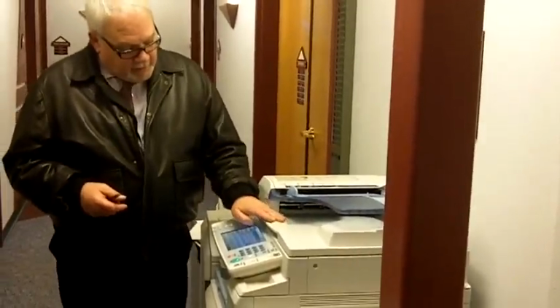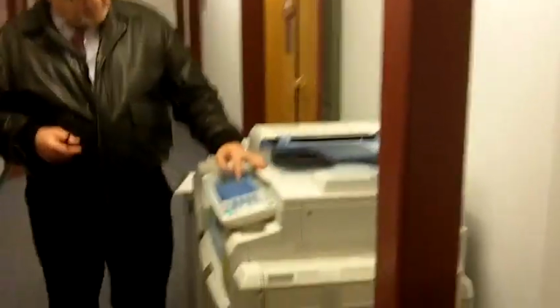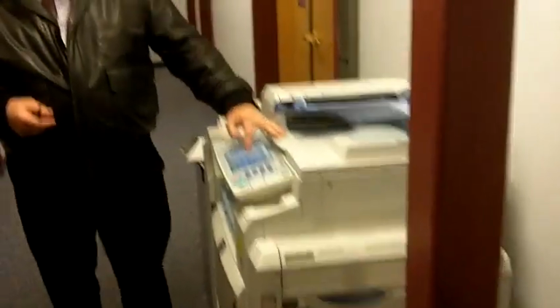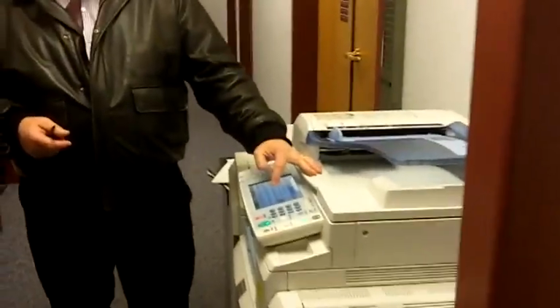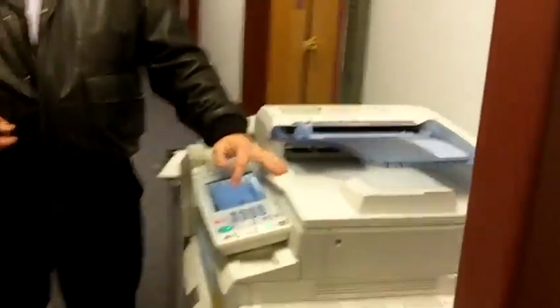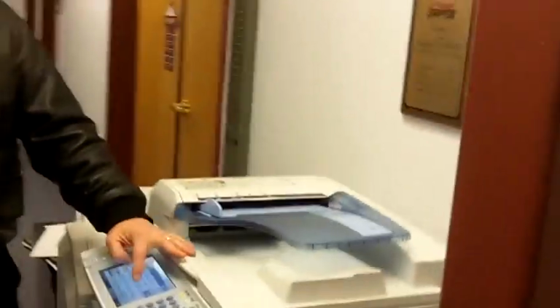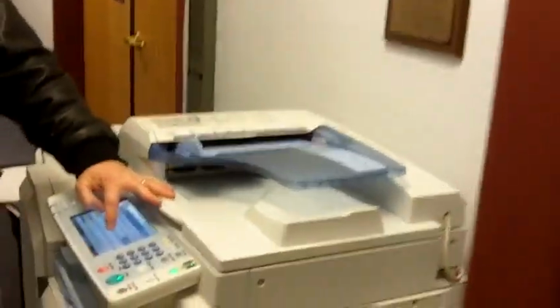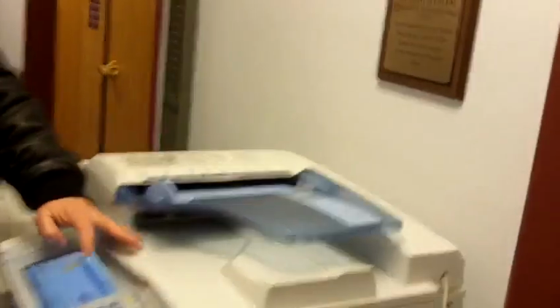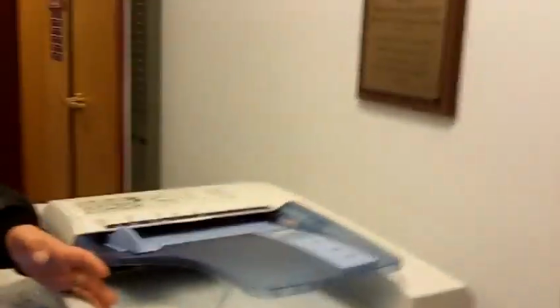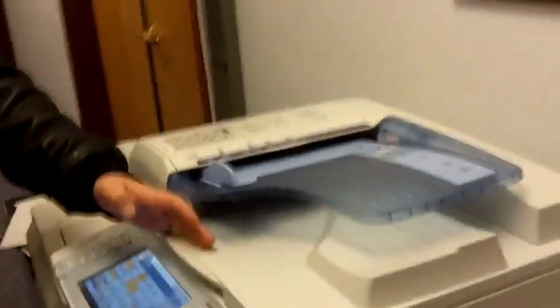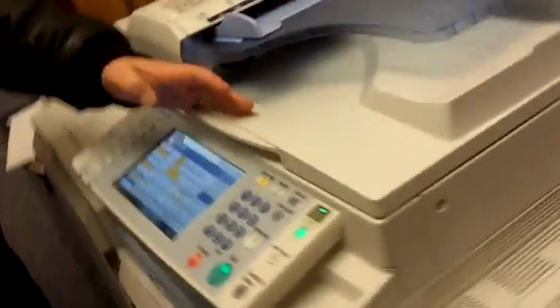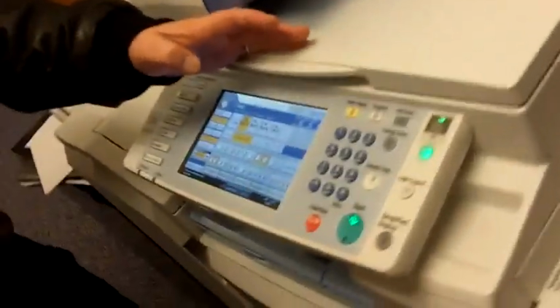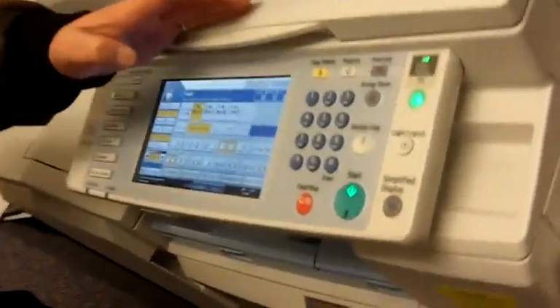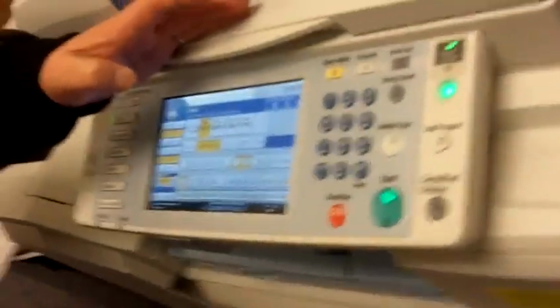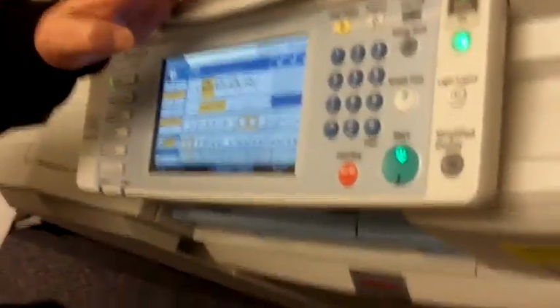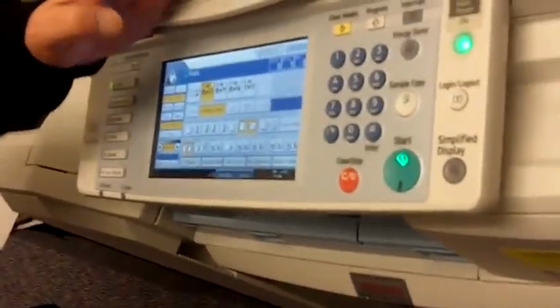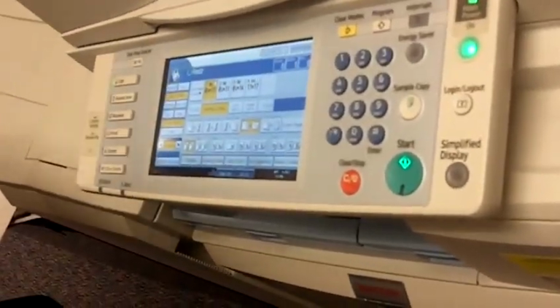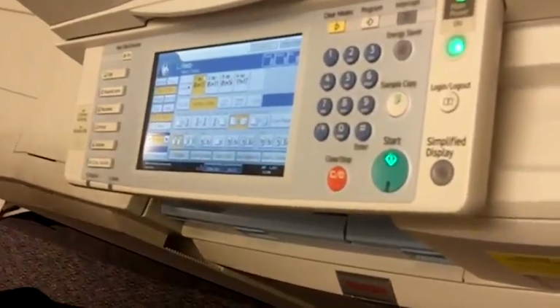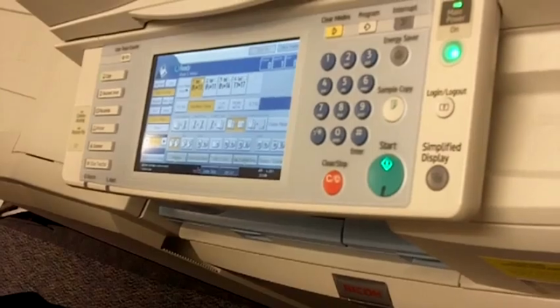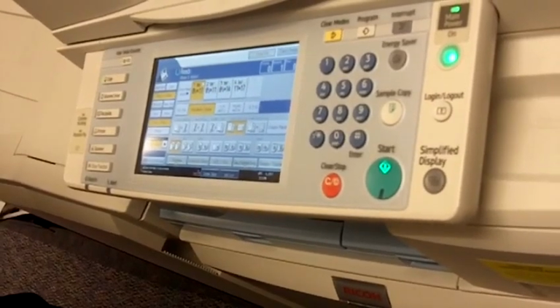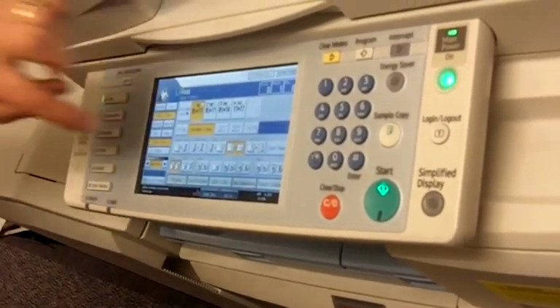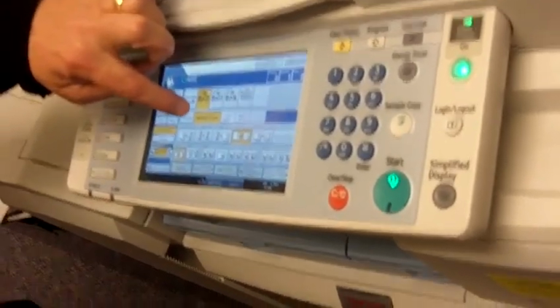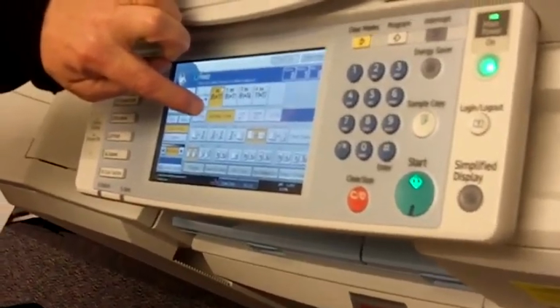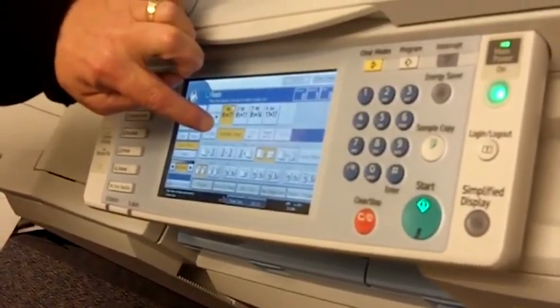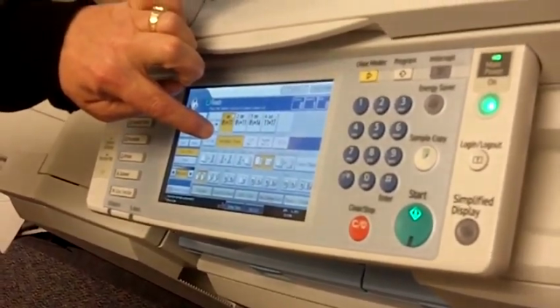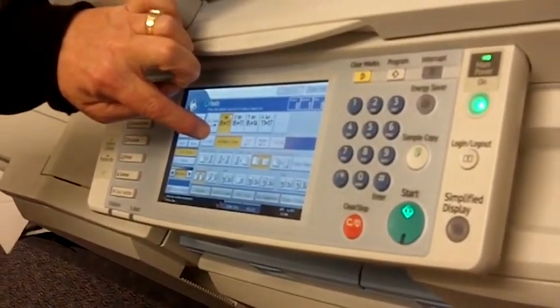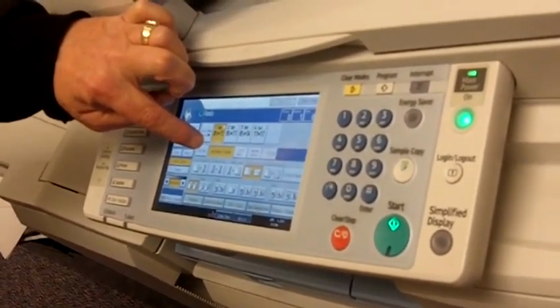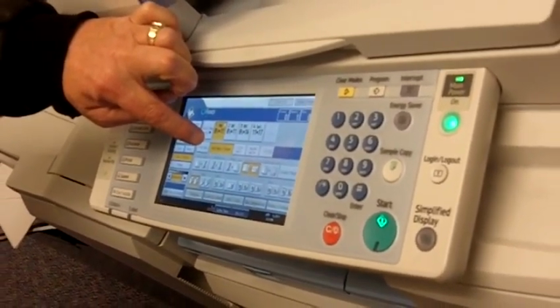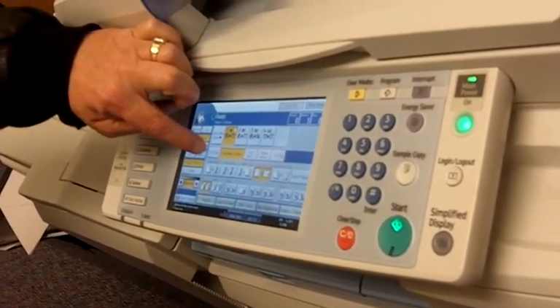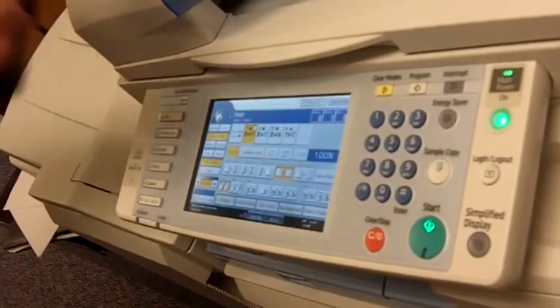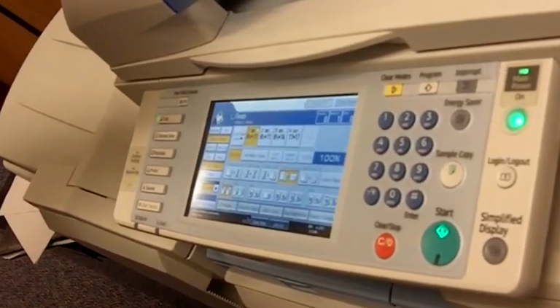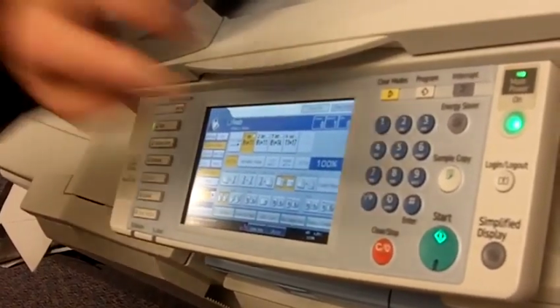On the screen, I'm going to choose Combine. When I choose that, this is expecting the originals to be eight and a half by eleven, so it's turning on auto-reduce. I don't want to reduce this, so I'm going to say full size.